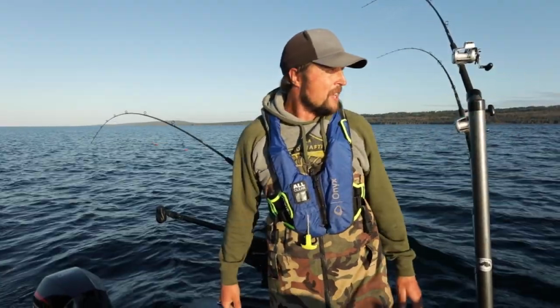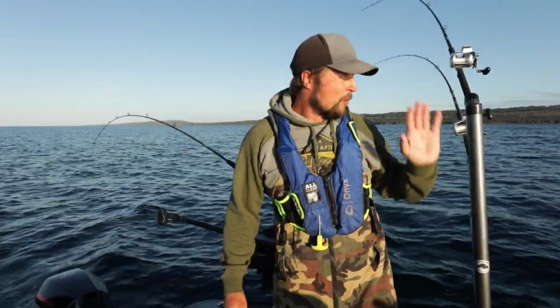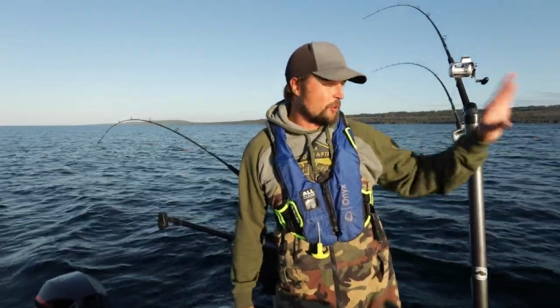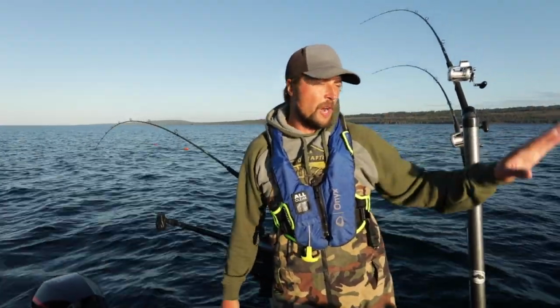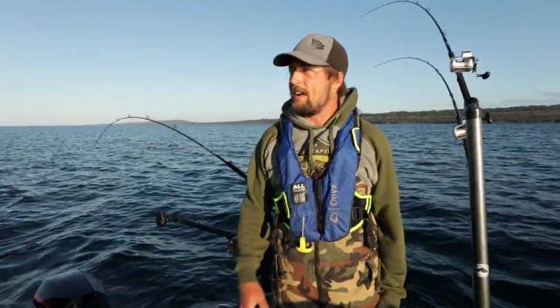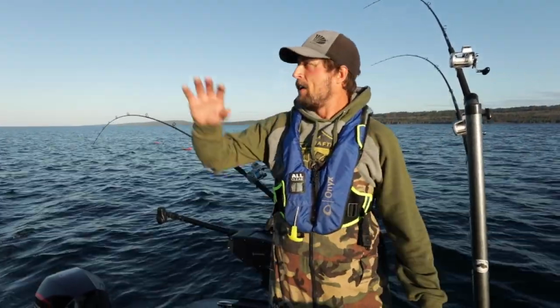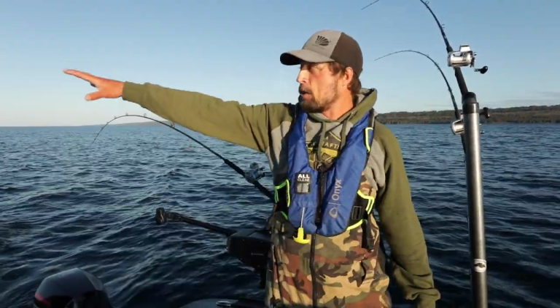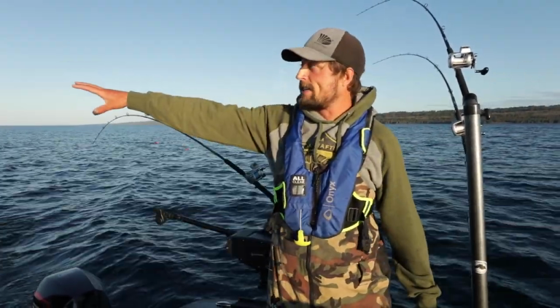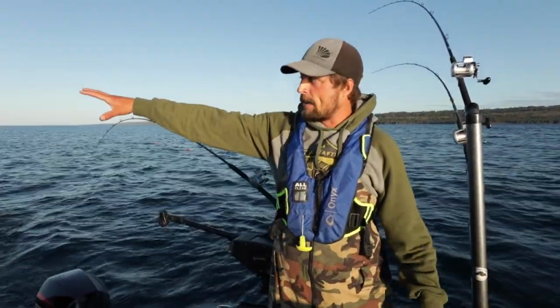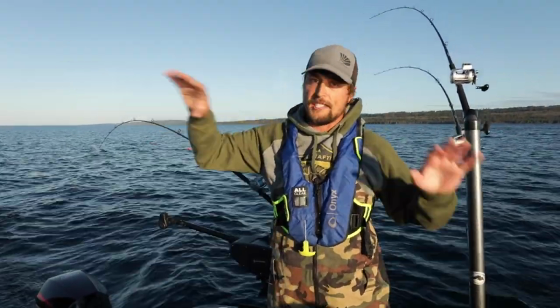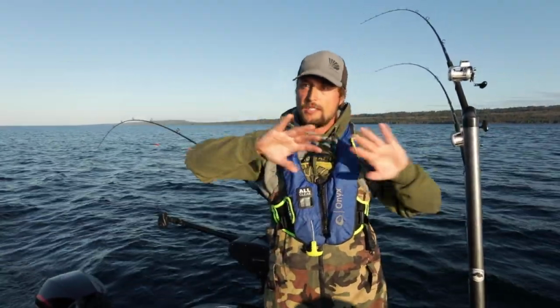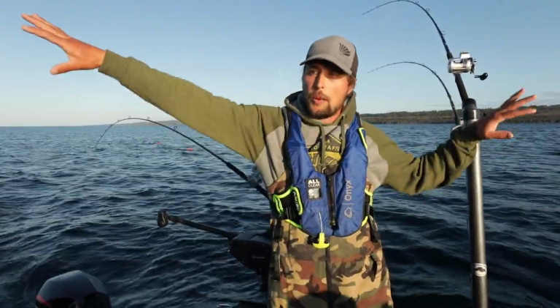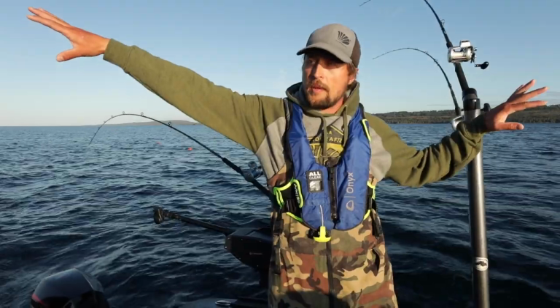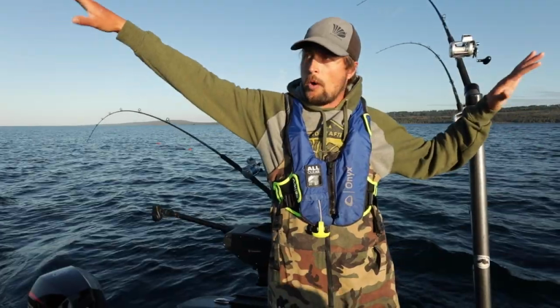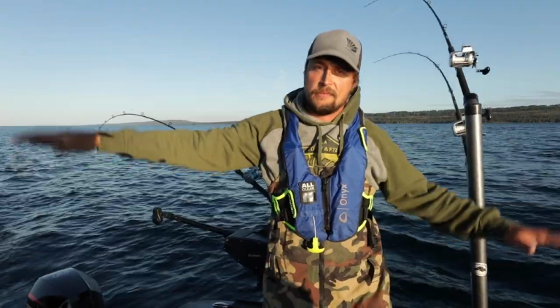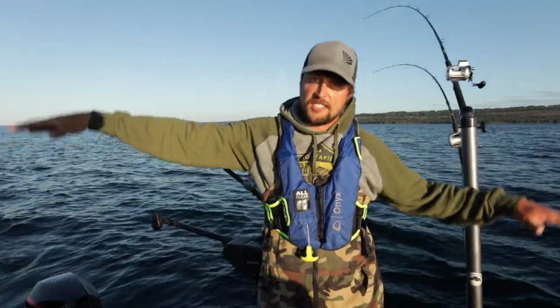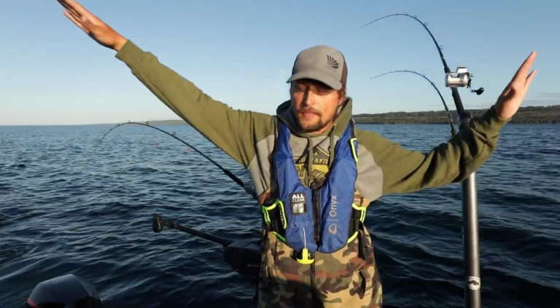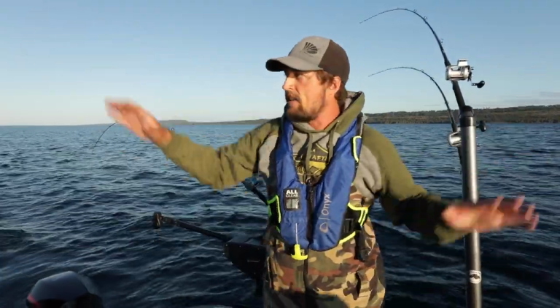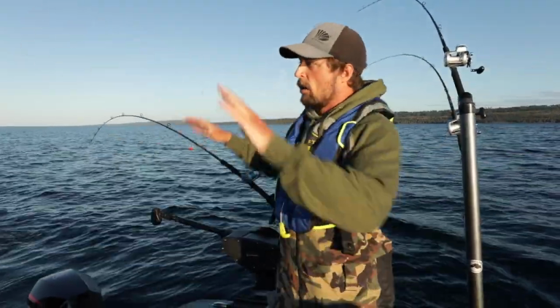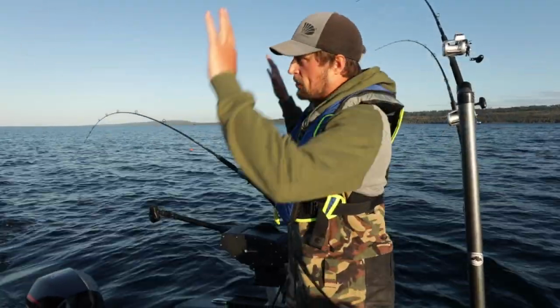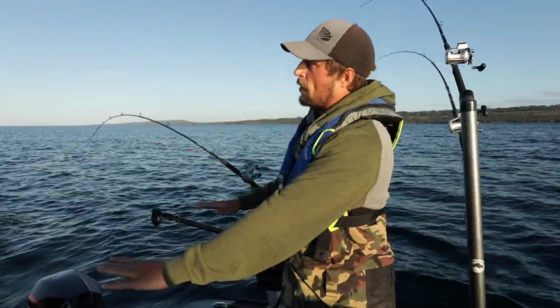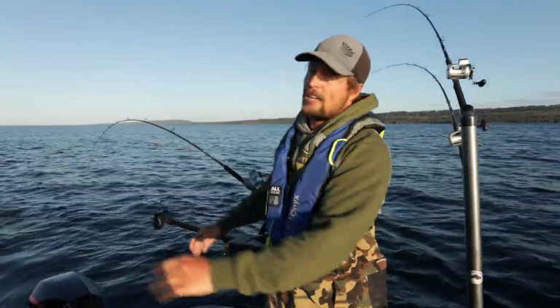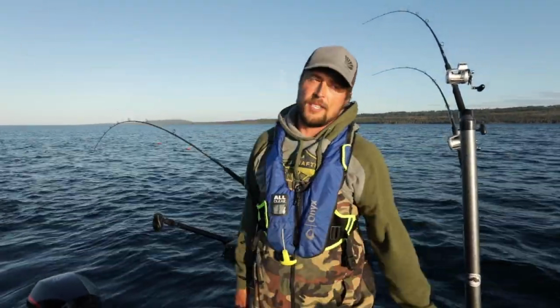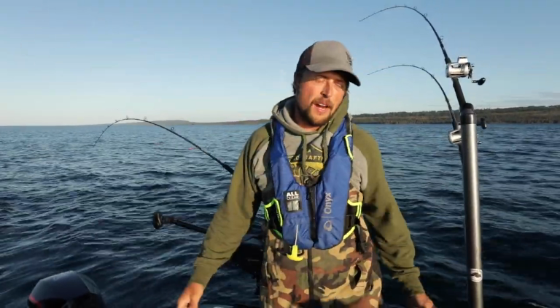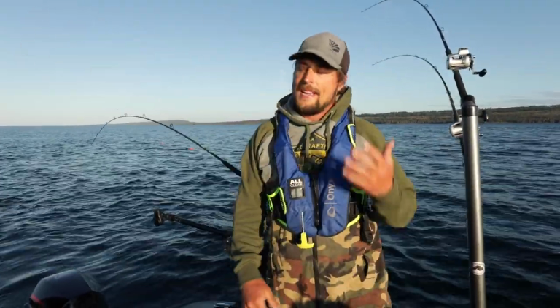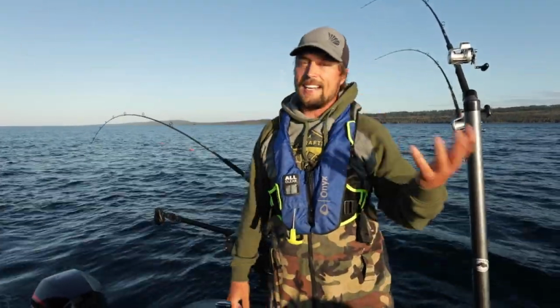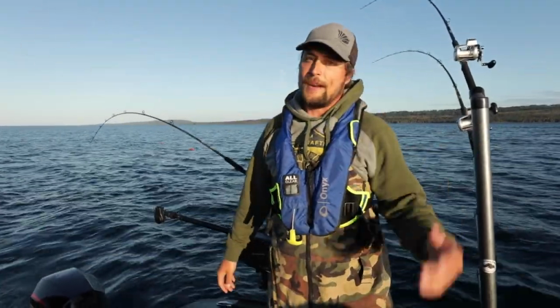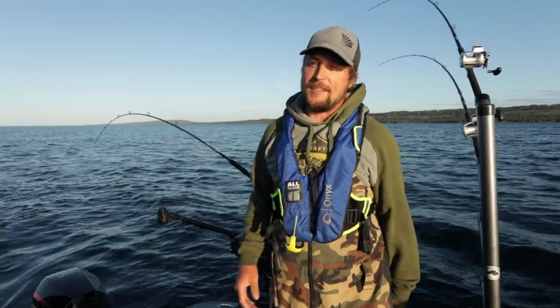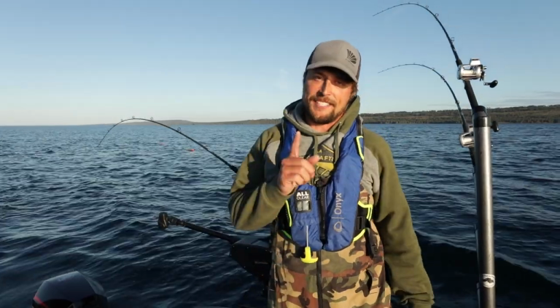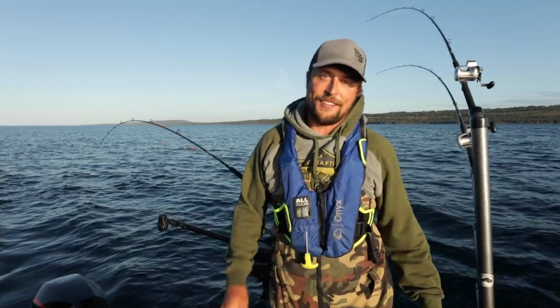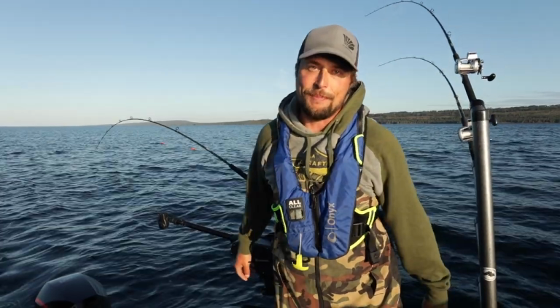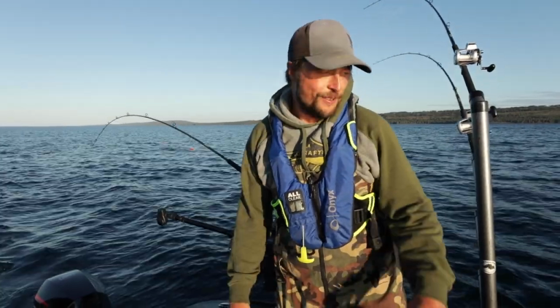Today we're just going to start out trolling here in 70, 80, 90, 100 feet and just kind of see where the fish are. We got some planer boards out with snap weights and lead core. We got some downriggers down towards bottom, just kind of getting a feel for where these fish are. Again, there's so many conditions and so many variables out here. These fish can truly be anywhere on a day to day basis. We're going to troll around here, utilize our planer boards to get those out away from the boat, run some suspended lines, run some downriggers down towards bottom and kind of see what happens. Stick with us — it should be a good one.